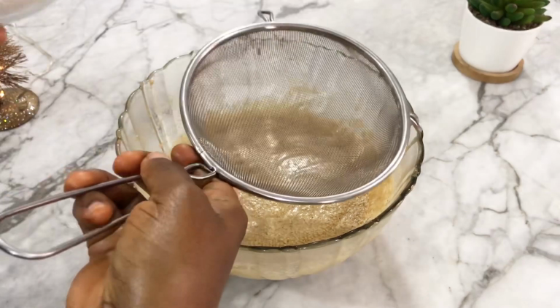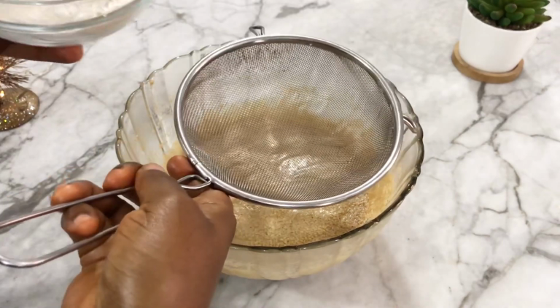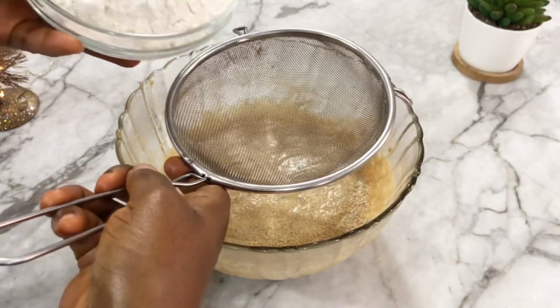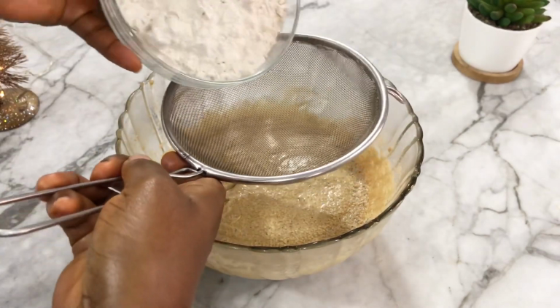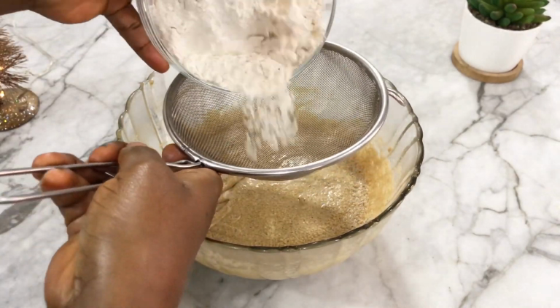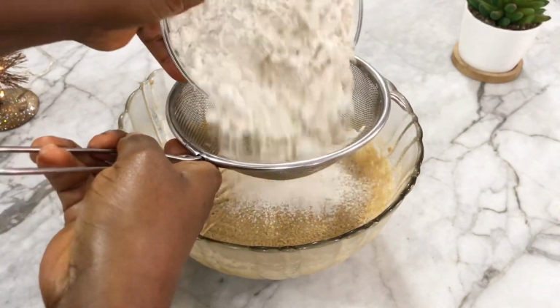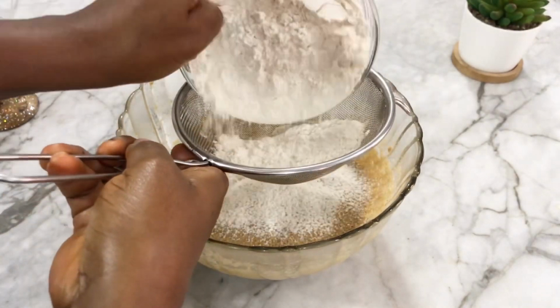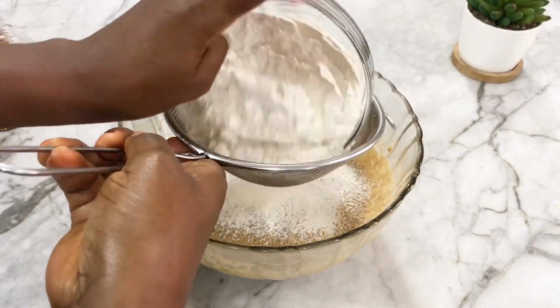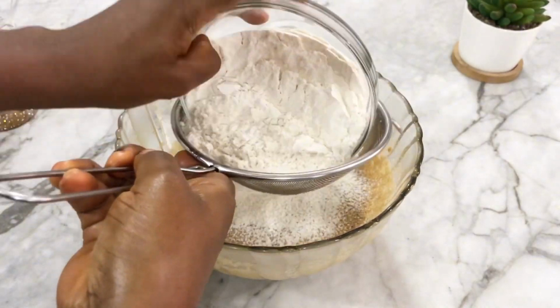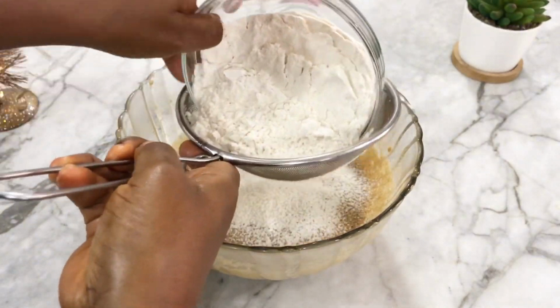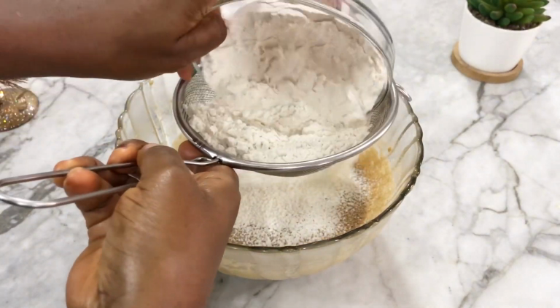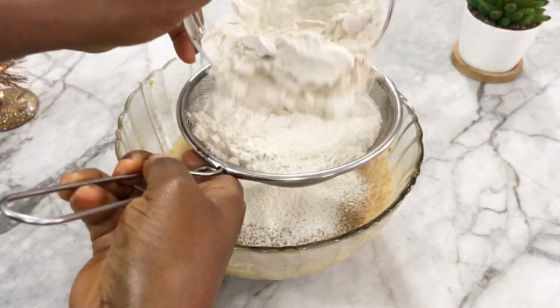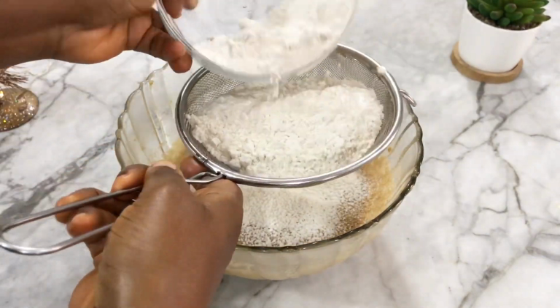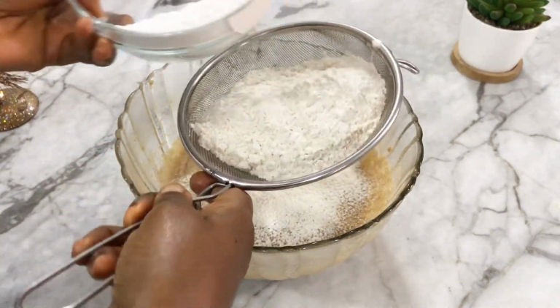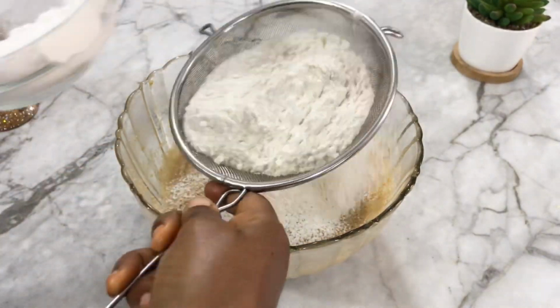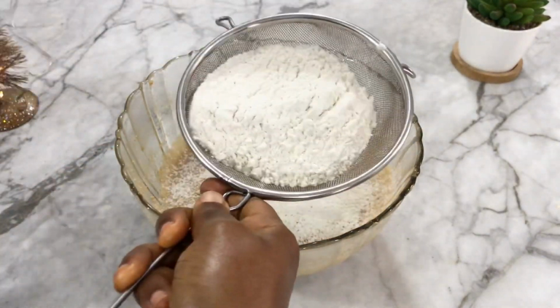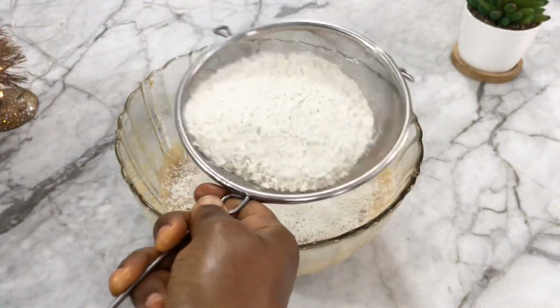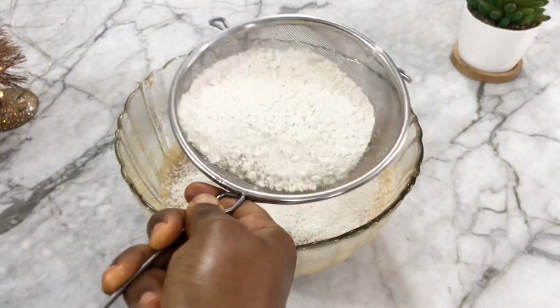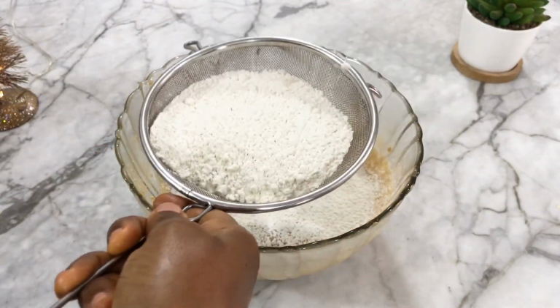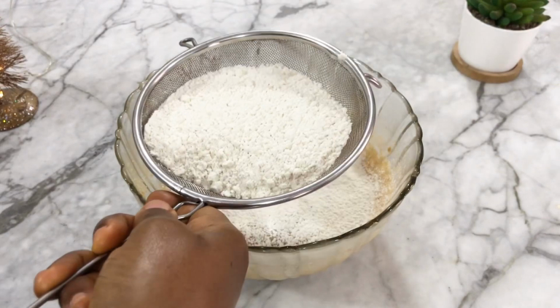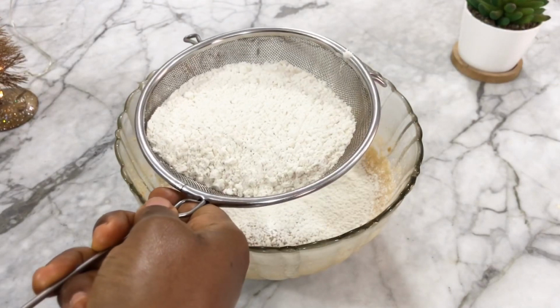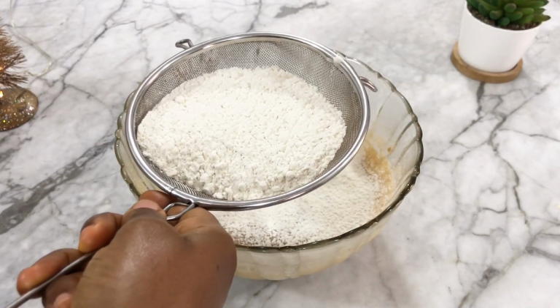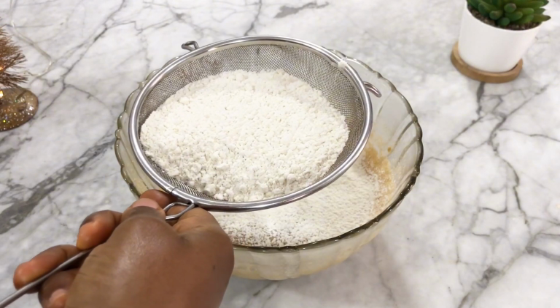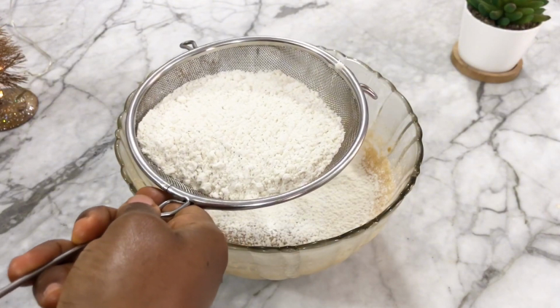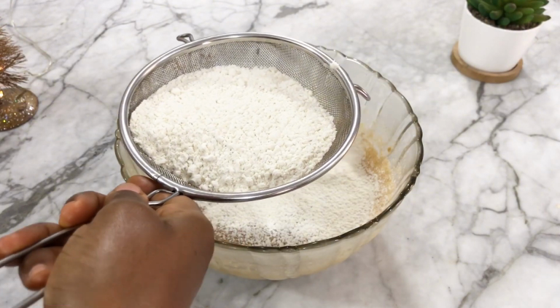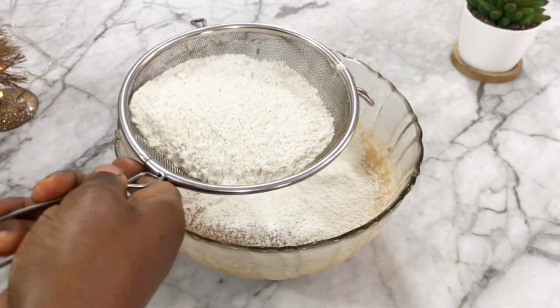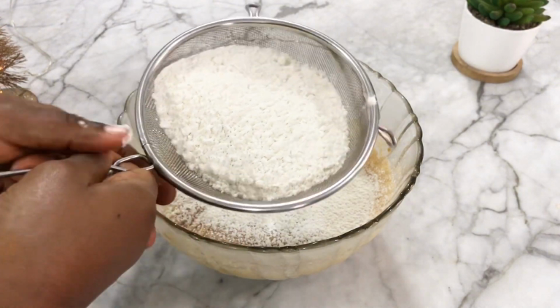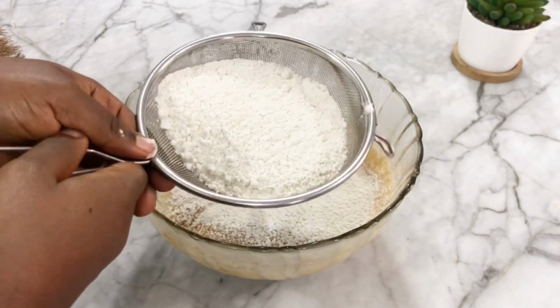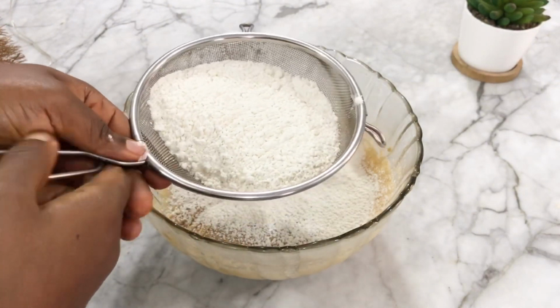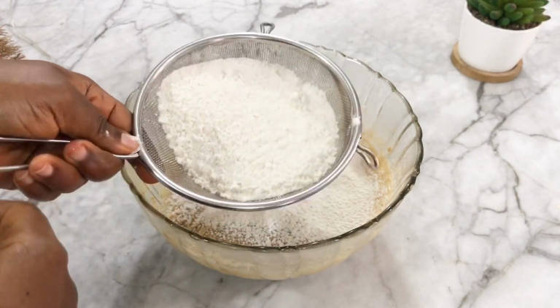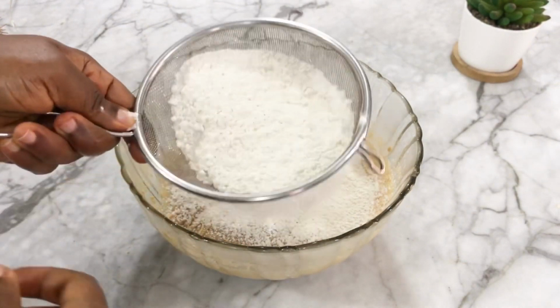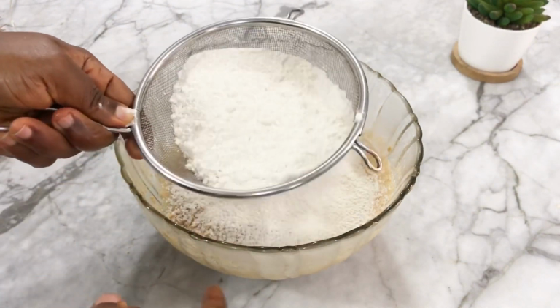Now I'm going to add the flour and the cocoa powder — all the dry ingredients — and sift them into the wet ingredients.